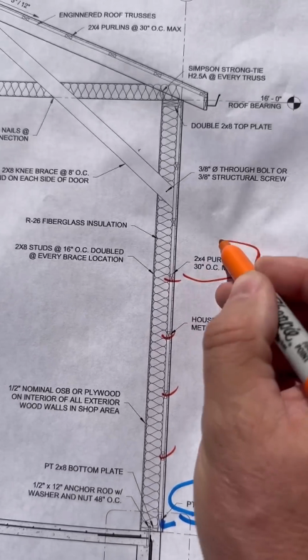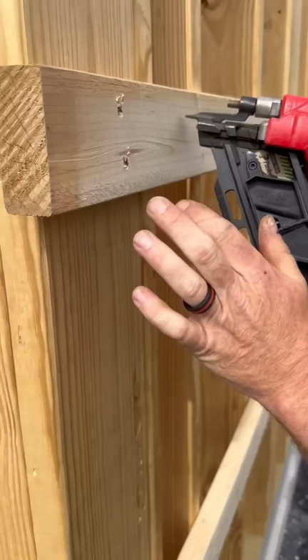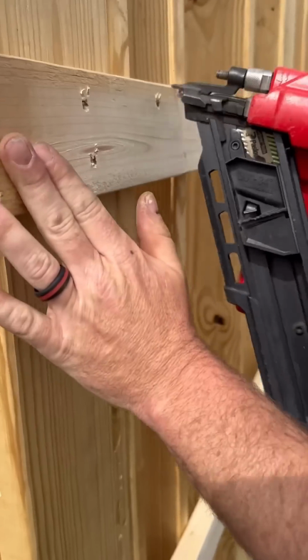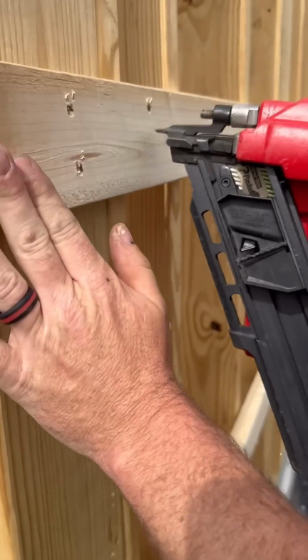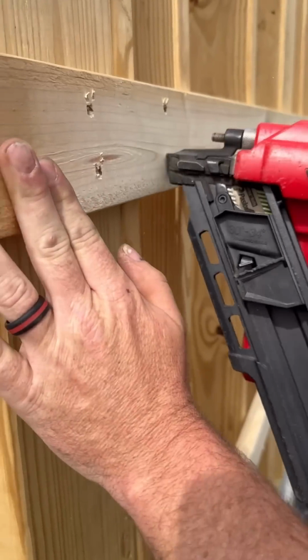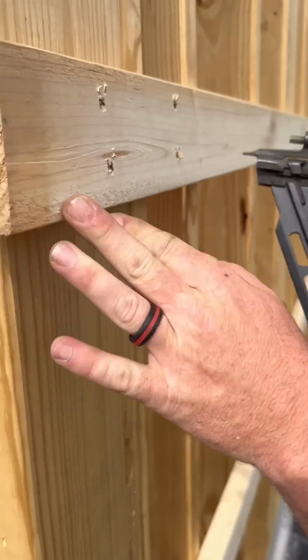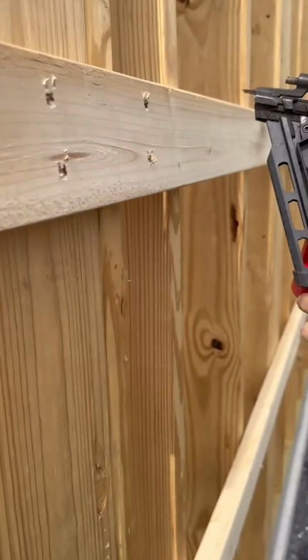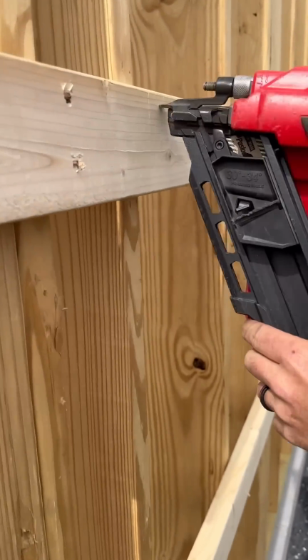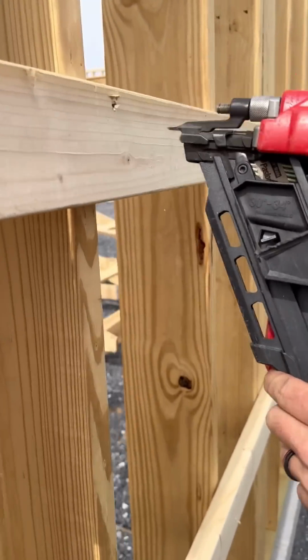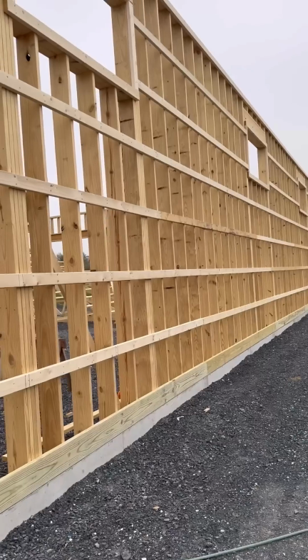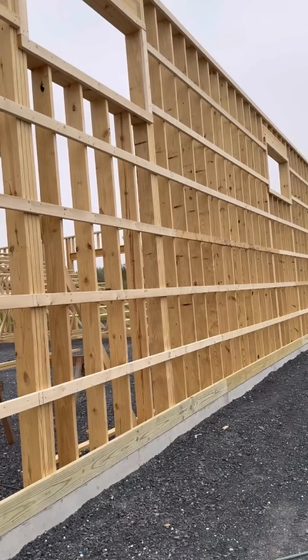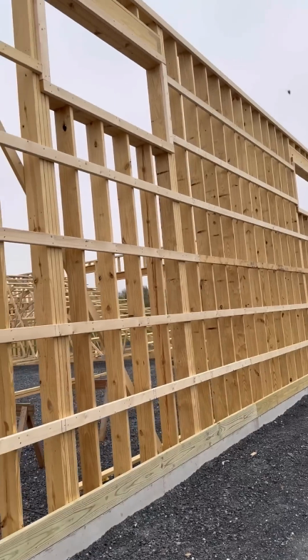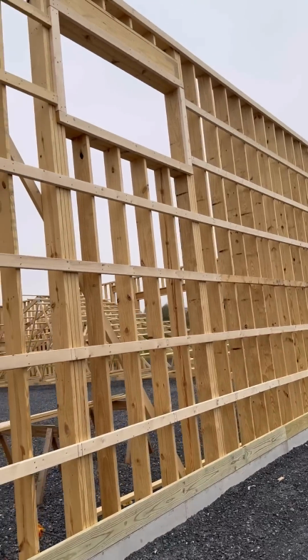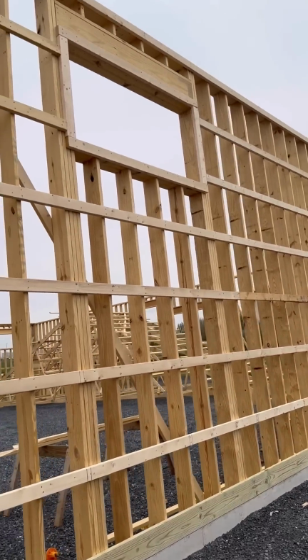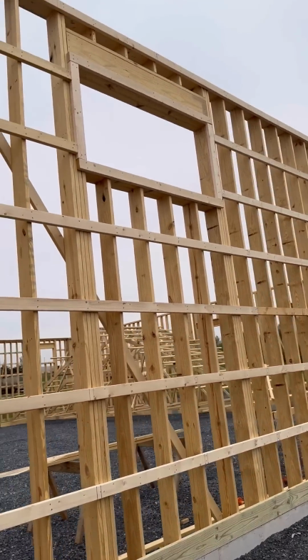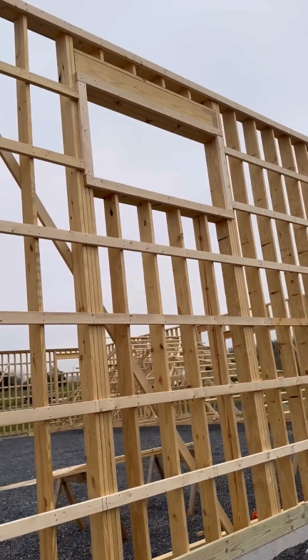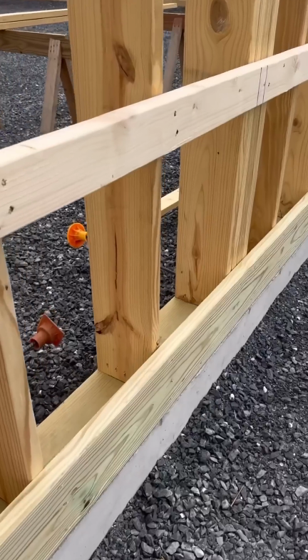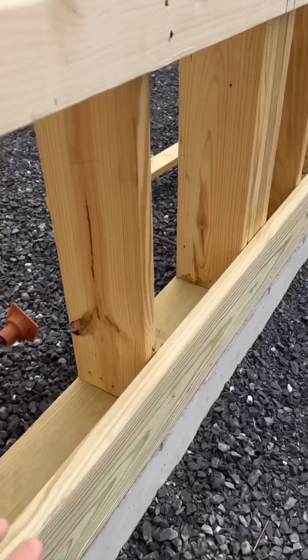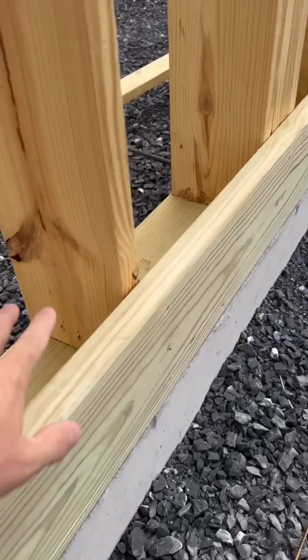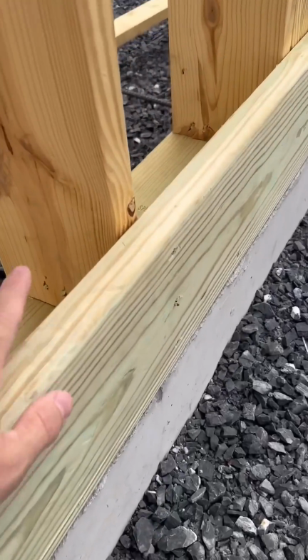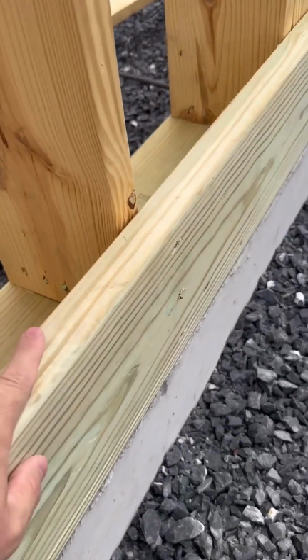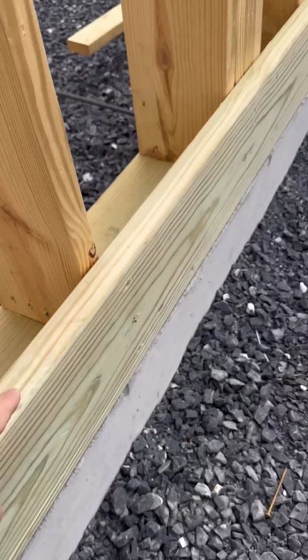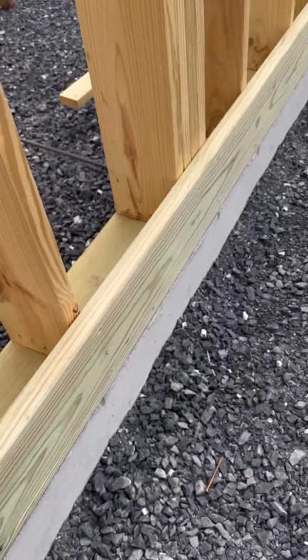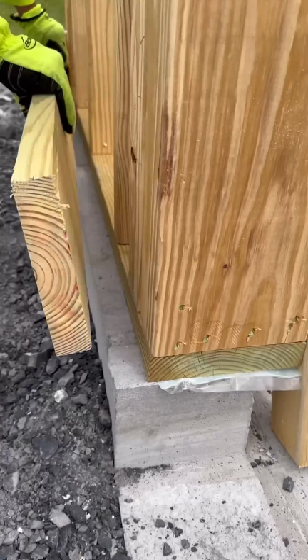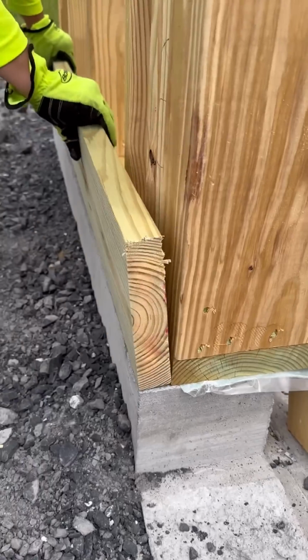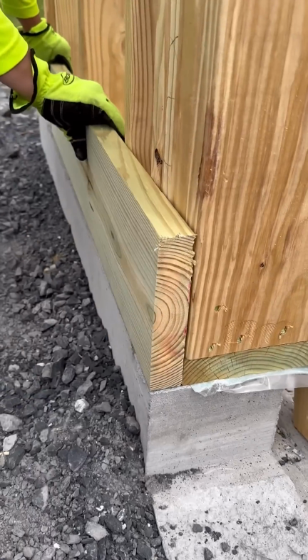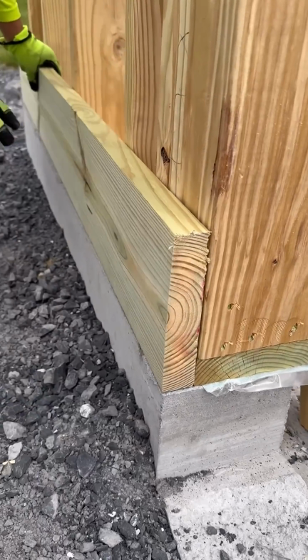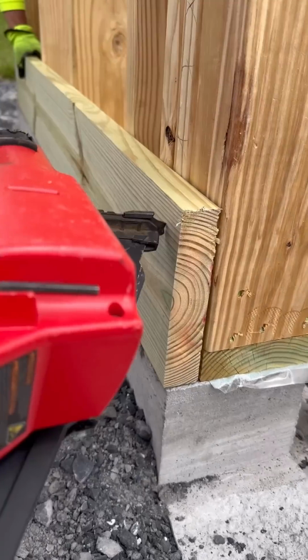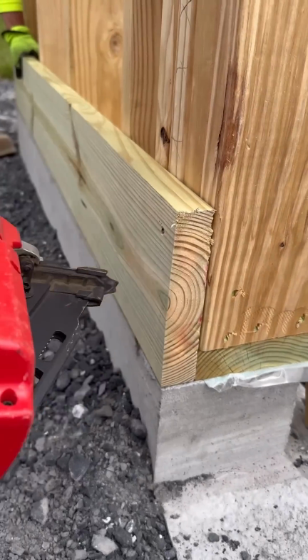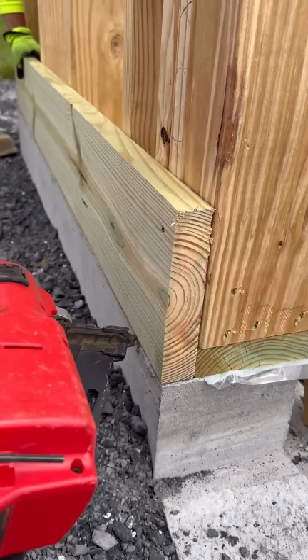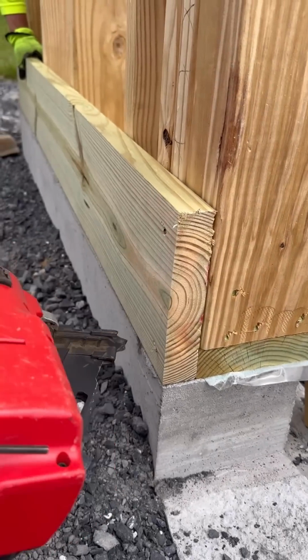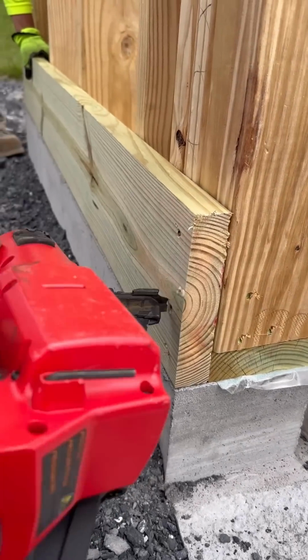These girts, along with the purlins on the roof, give them a place to fasten their metal siding. The plans call for the bottom girt to be a pressure treated 2x8. This helps to tie the studs to the sill plate and will be moisture resistant.